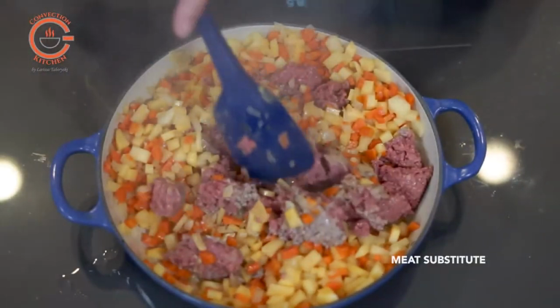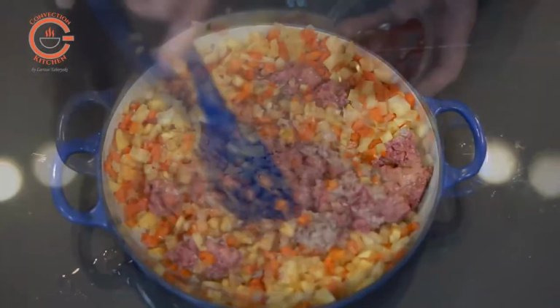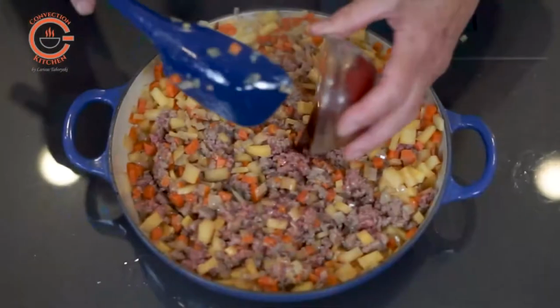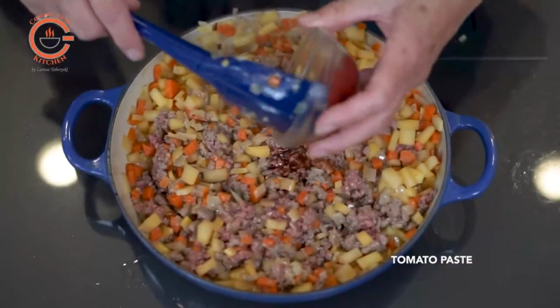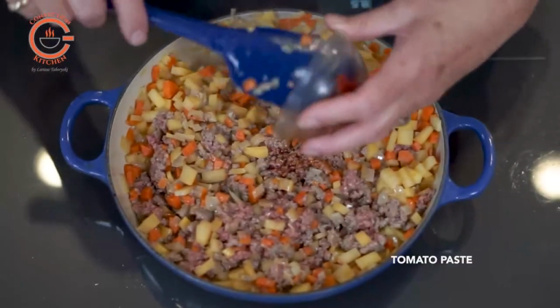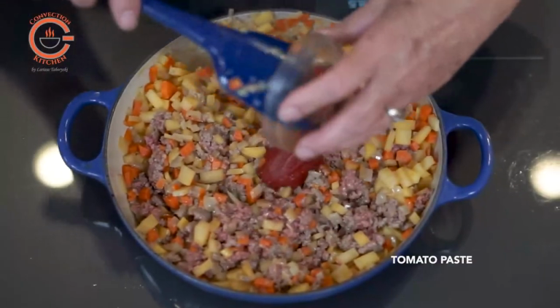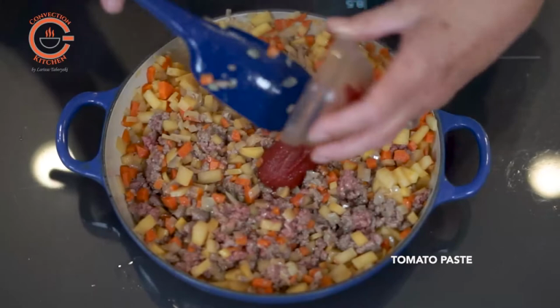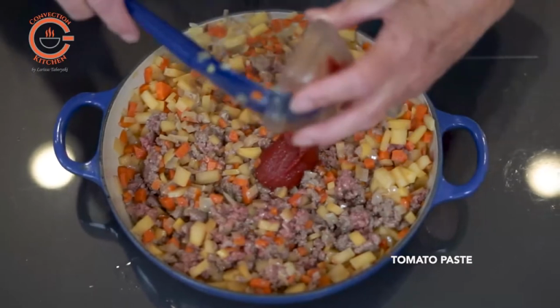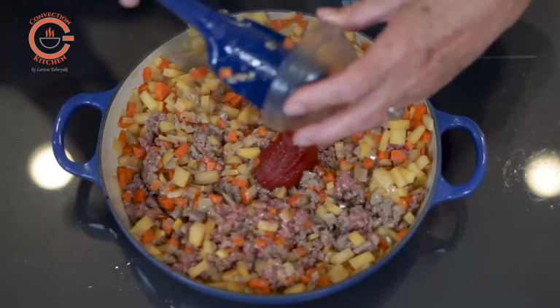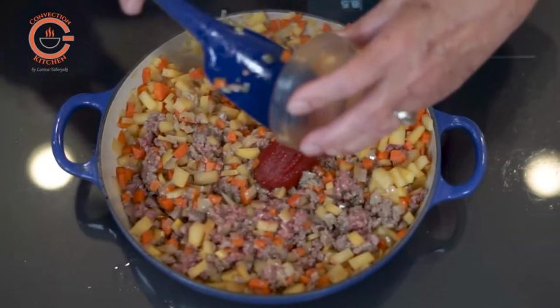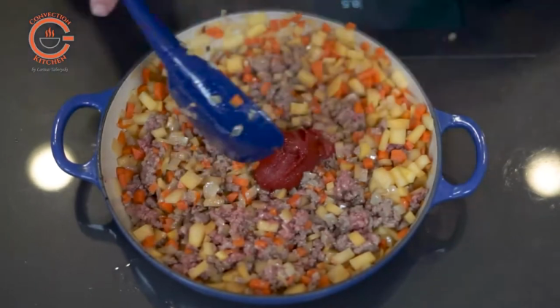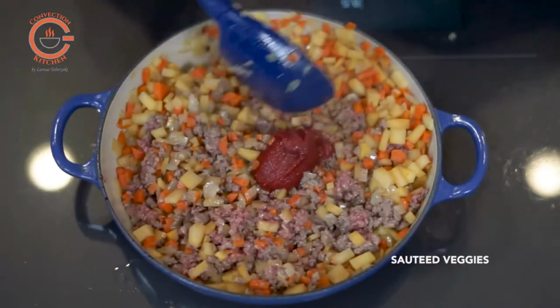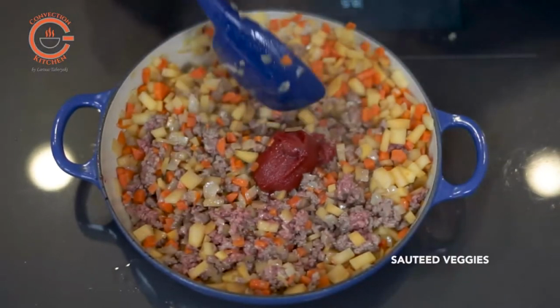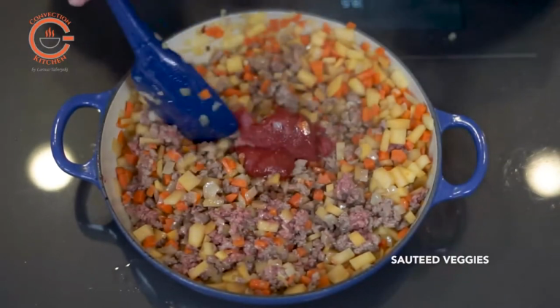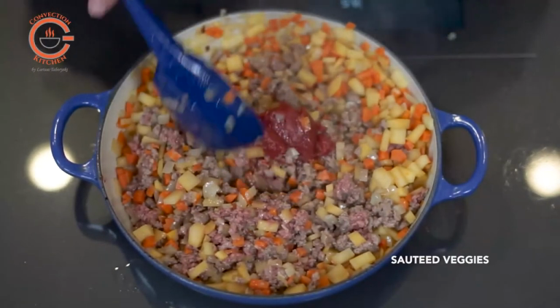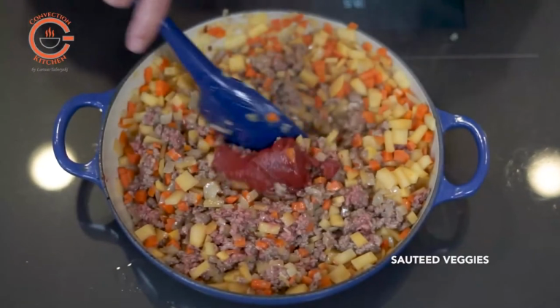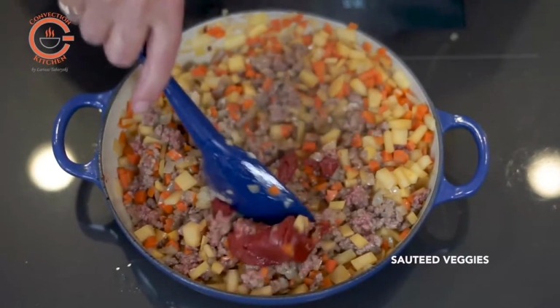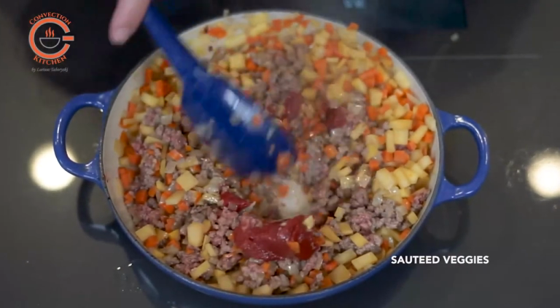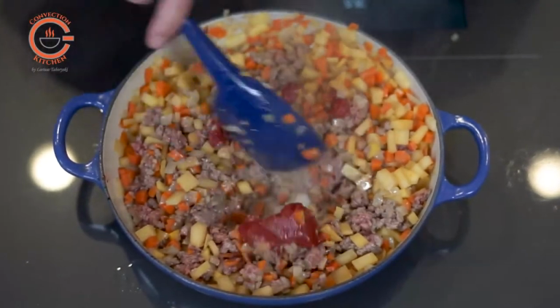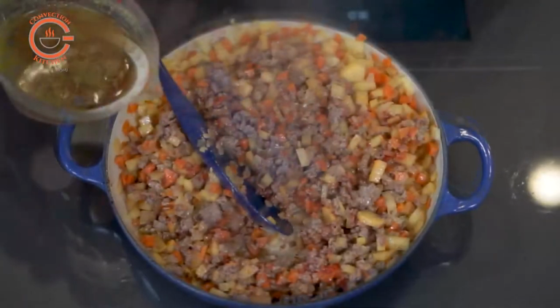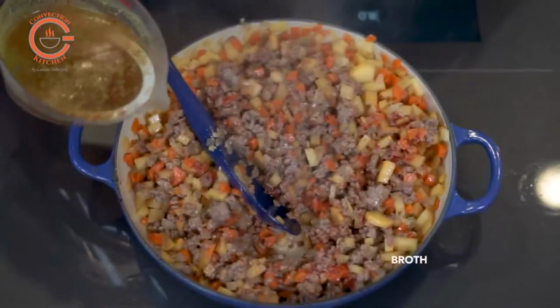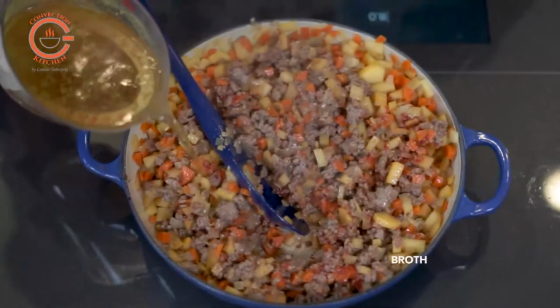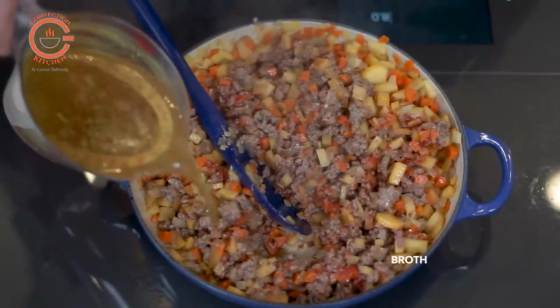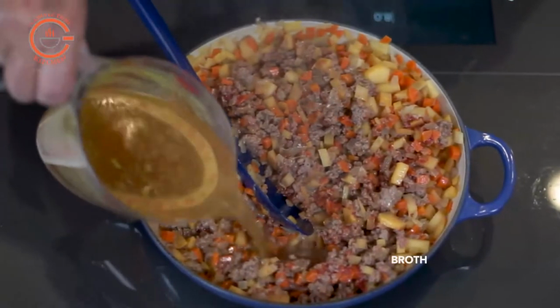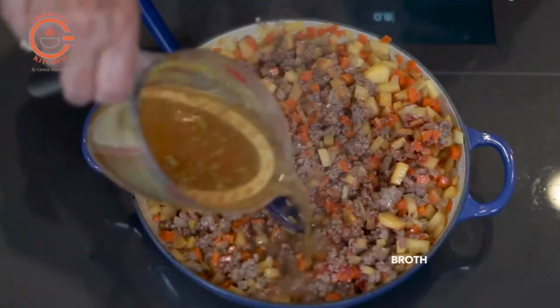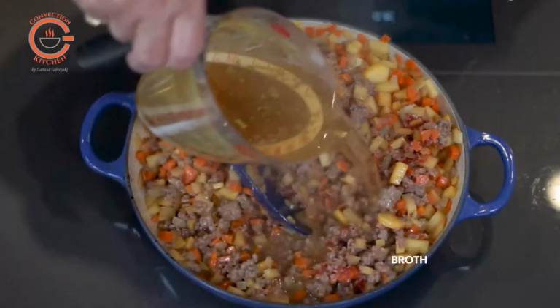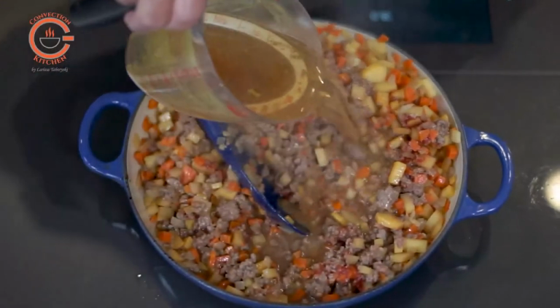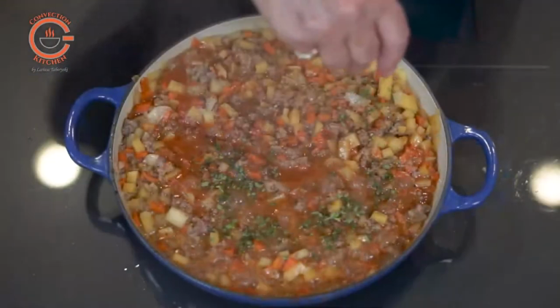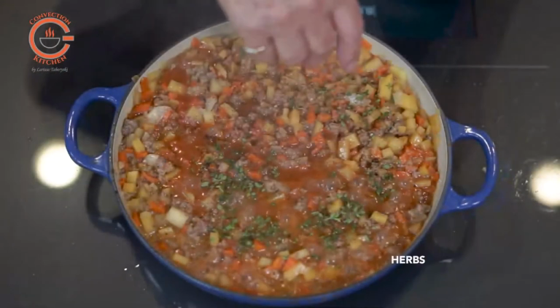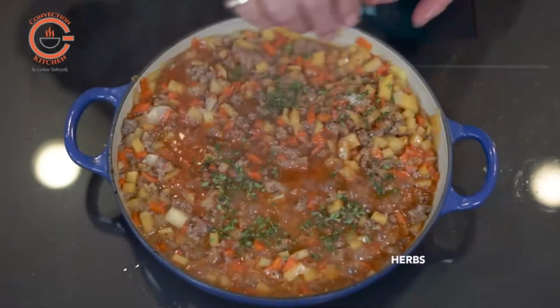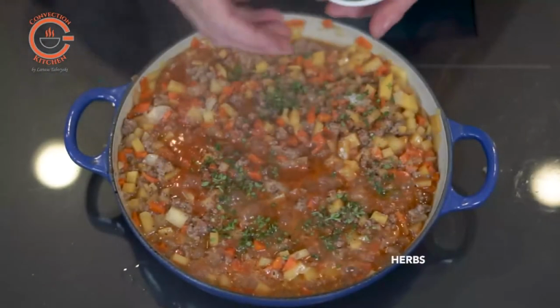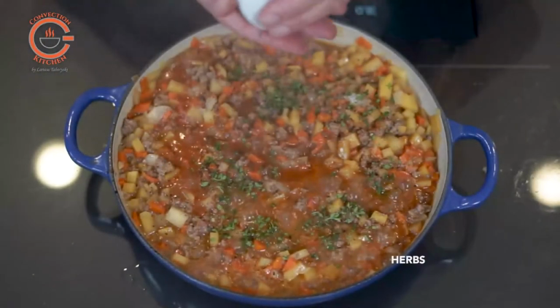I'm using an oven-safe enameled cast iron pan so that I won't have to transfer the filling to another casserole dish for baking. Once the filling has cooked through and the potatoes have been mashed, all I have to do is spread the potatoes over the filling.